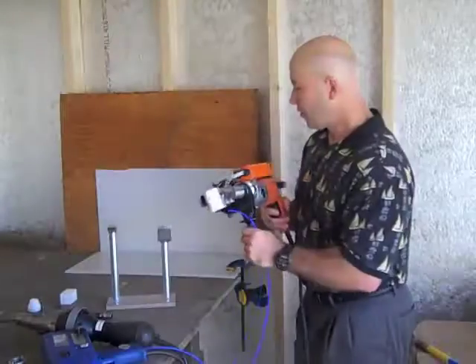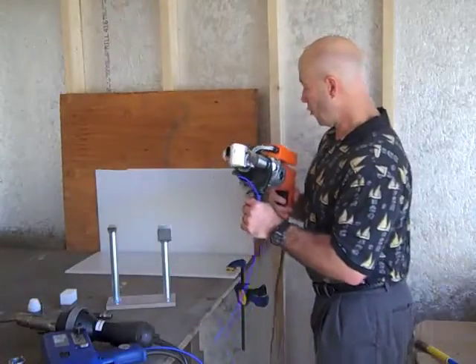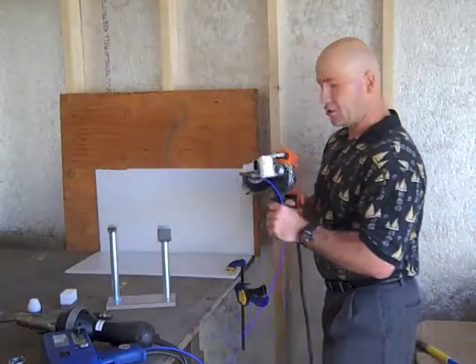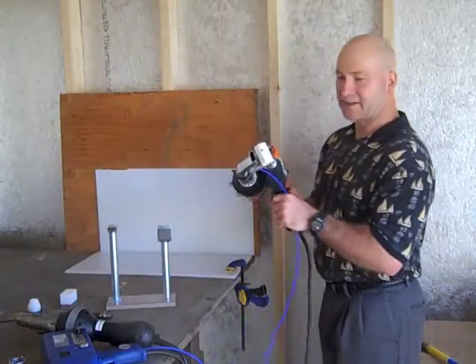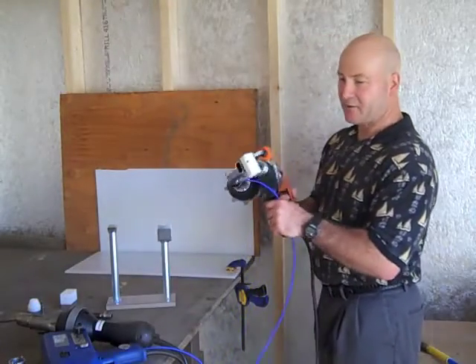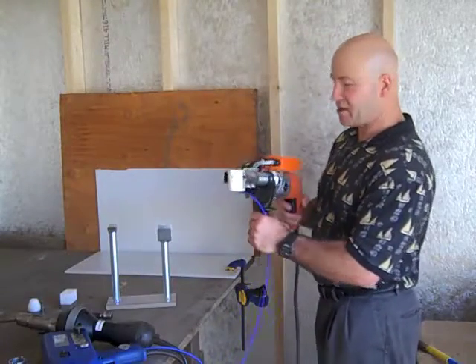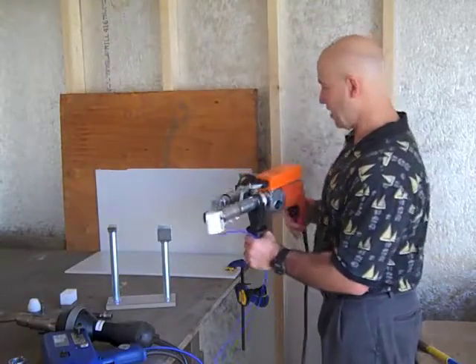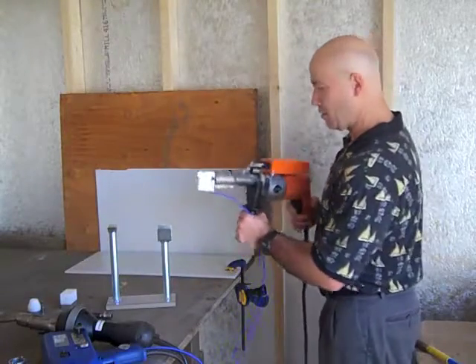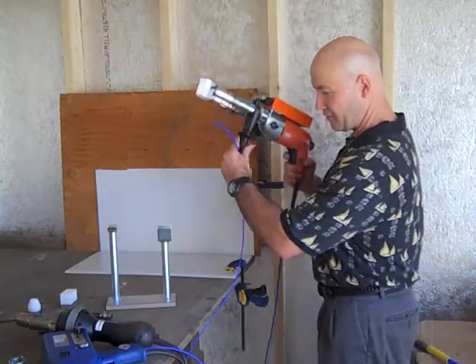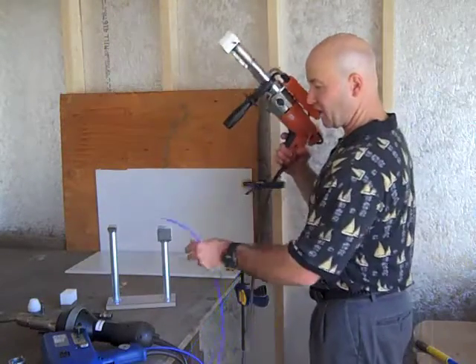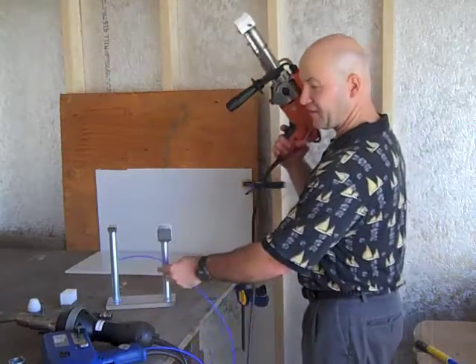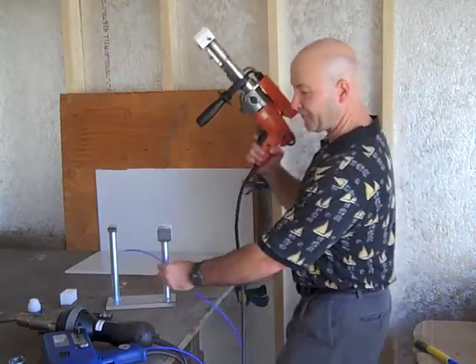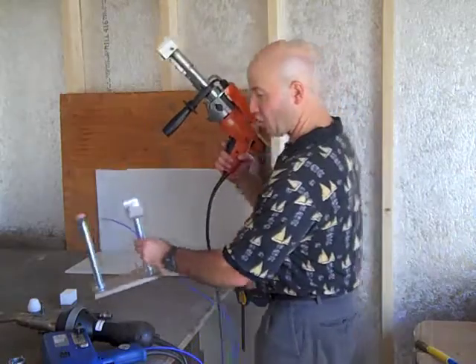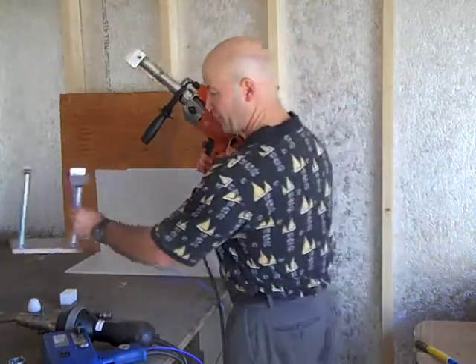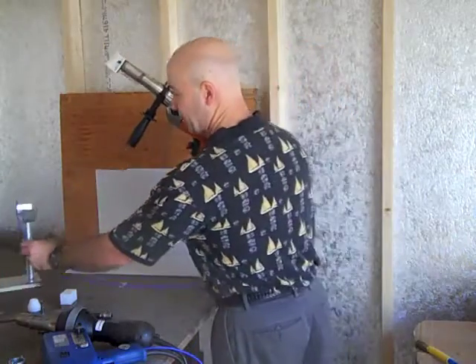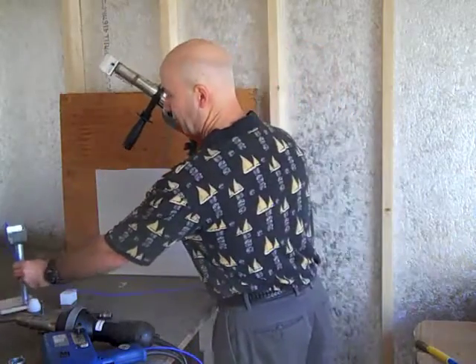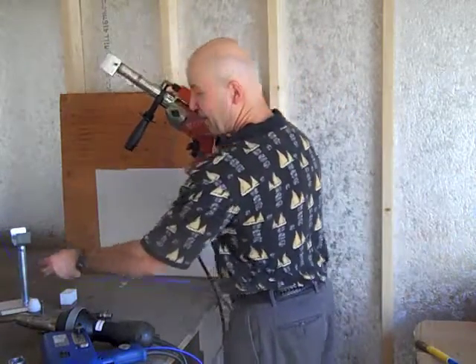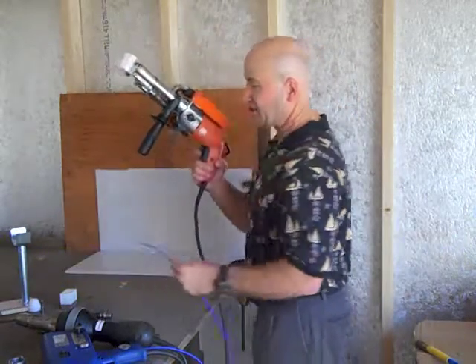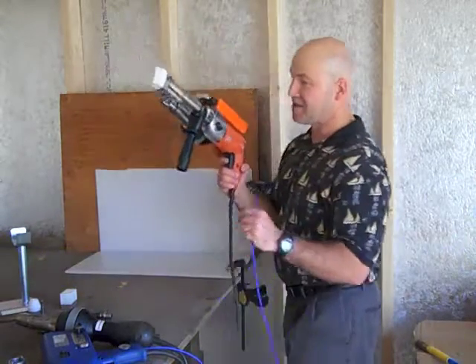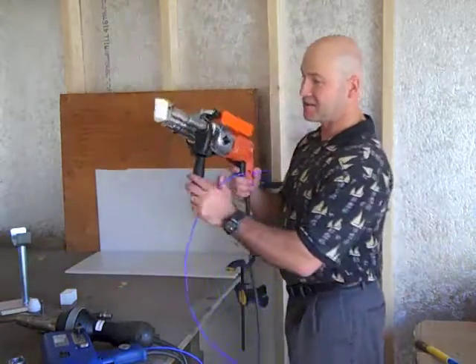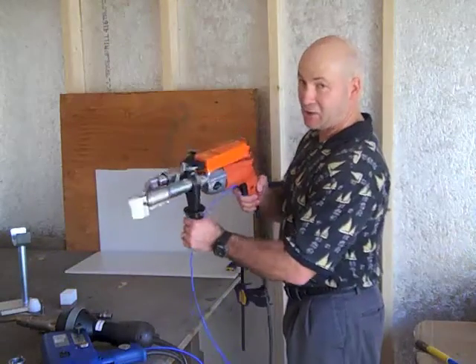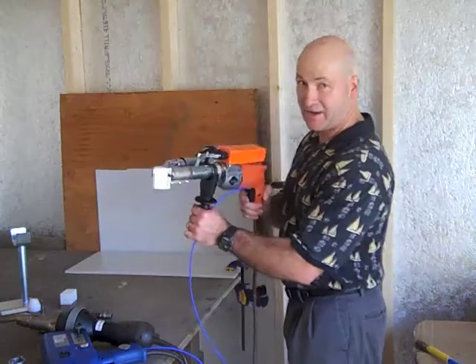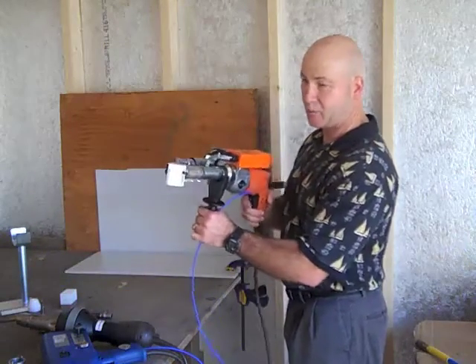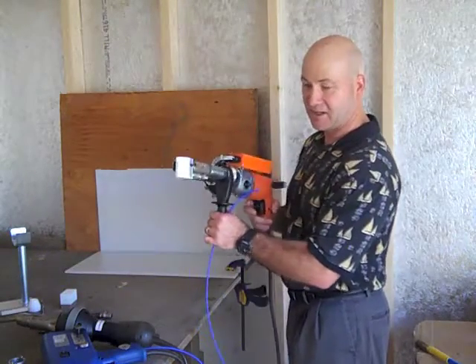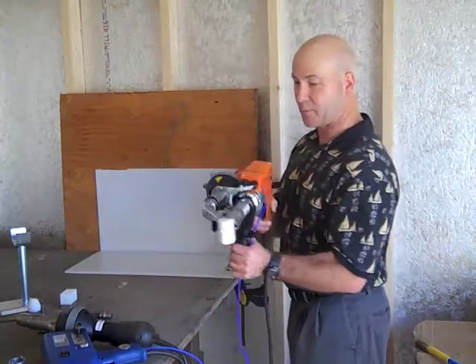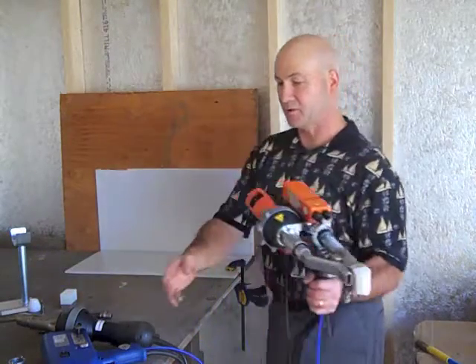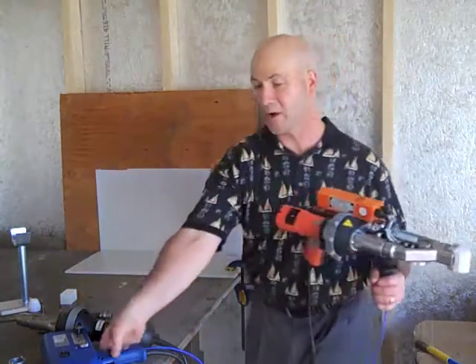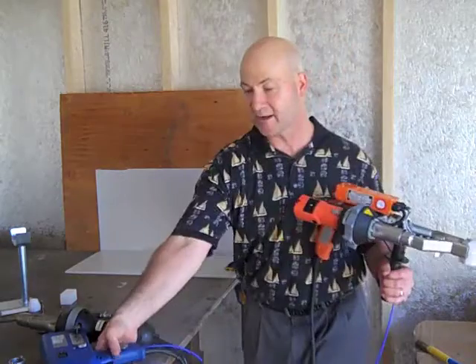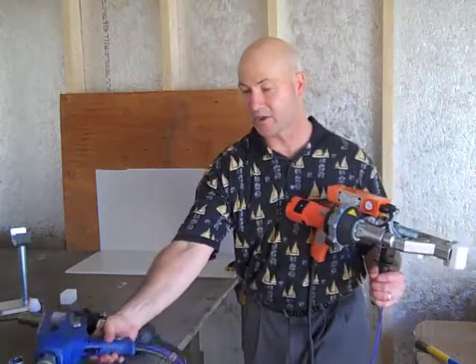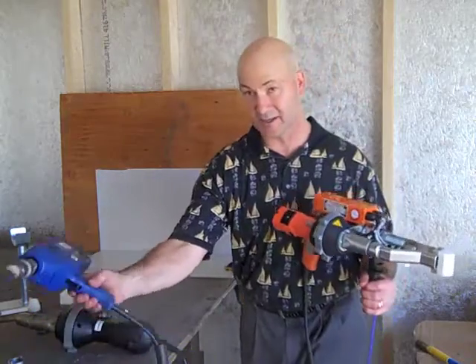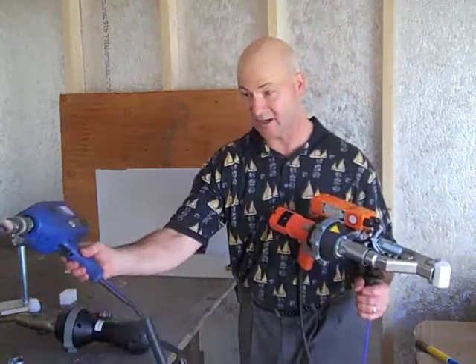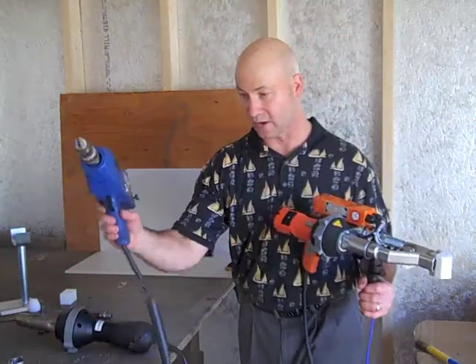We're going to do a little demonstration here so you can see the flow of the material. As you can see, this is a two-handed operation, as opposed to a one-handed operation on the ejector weld.